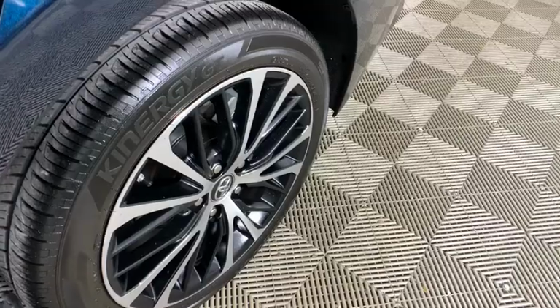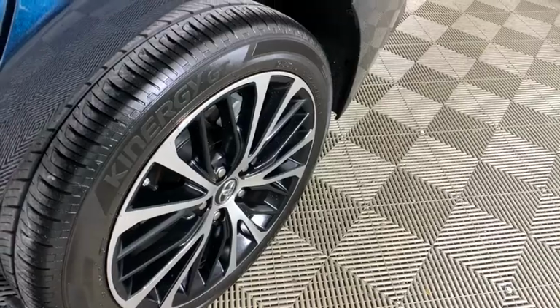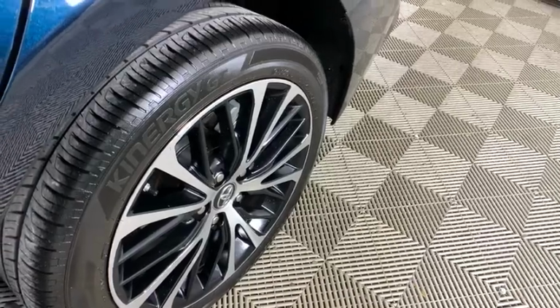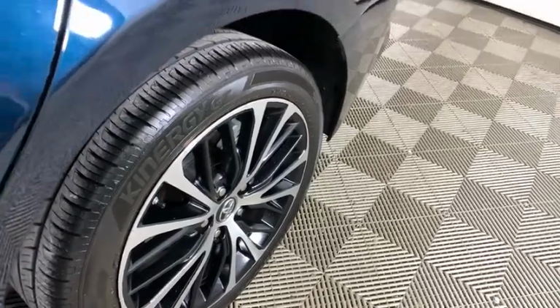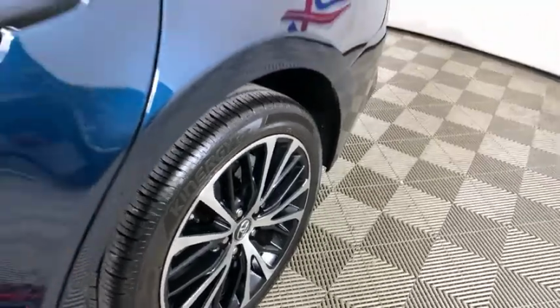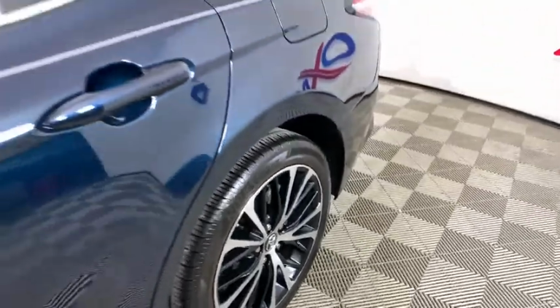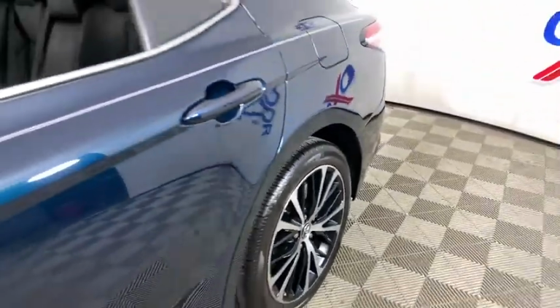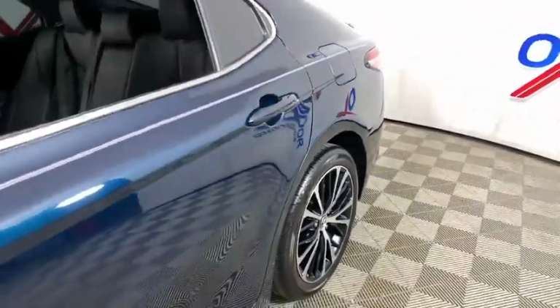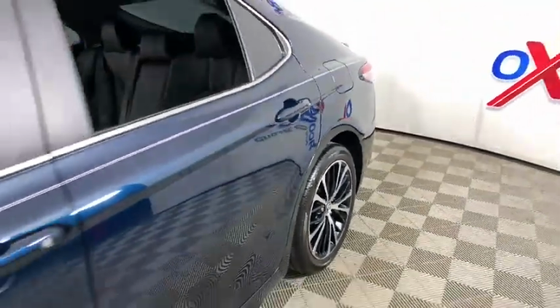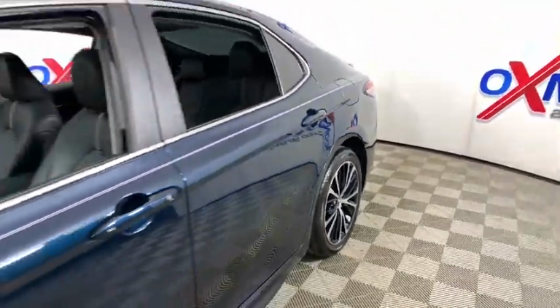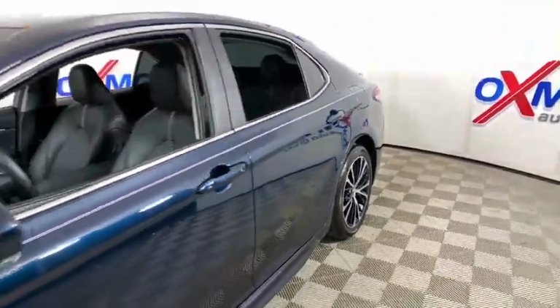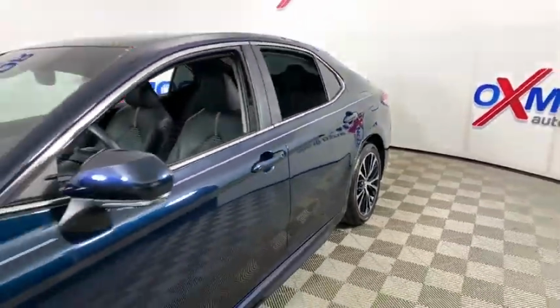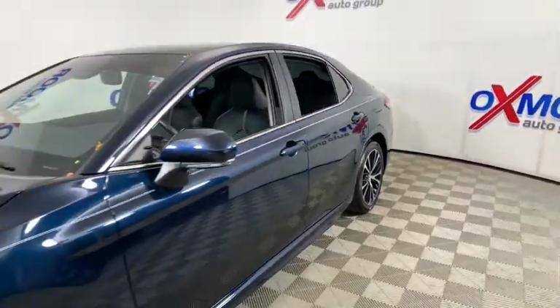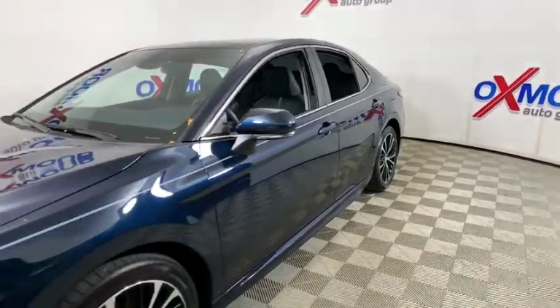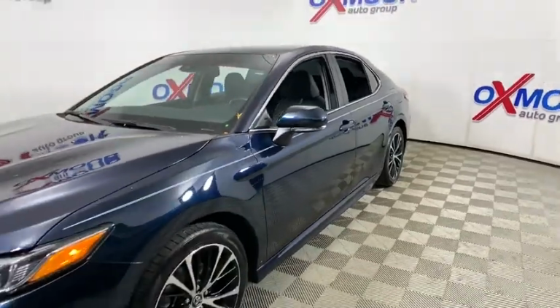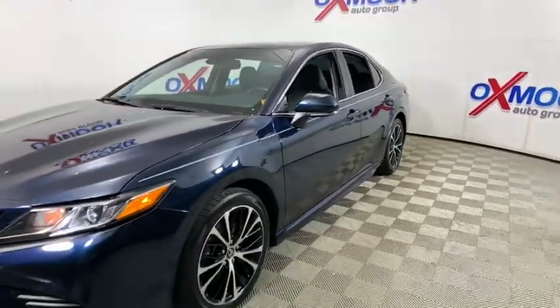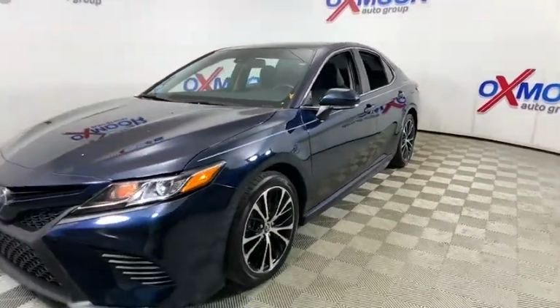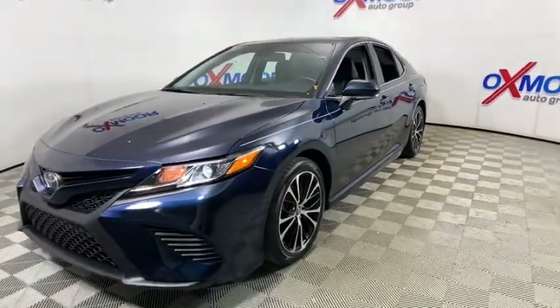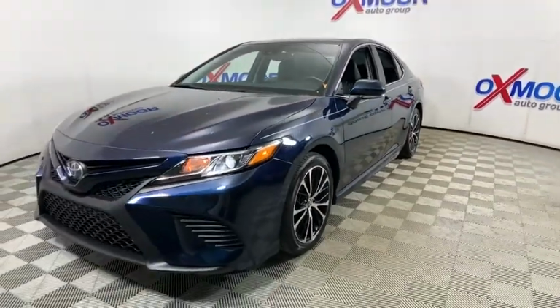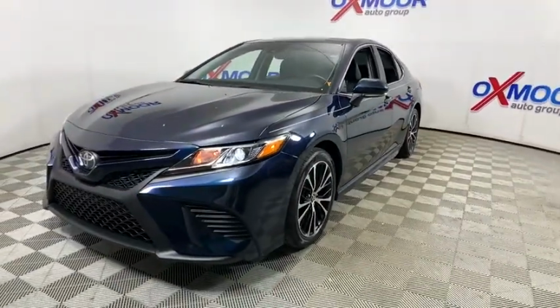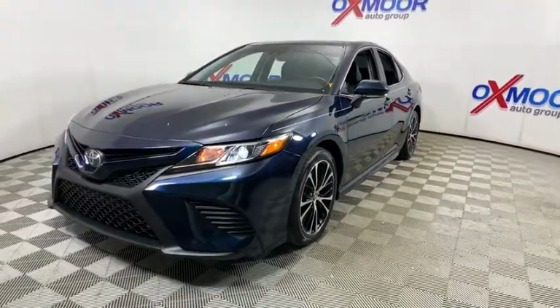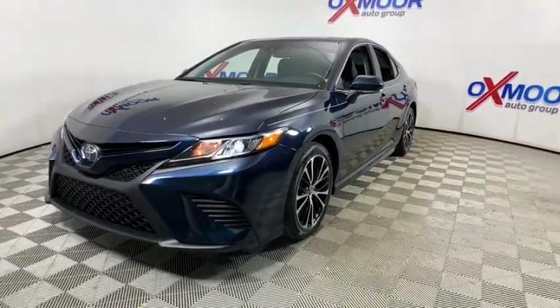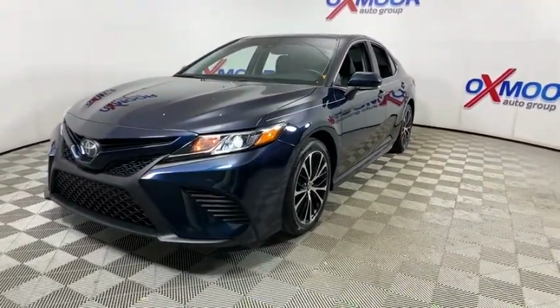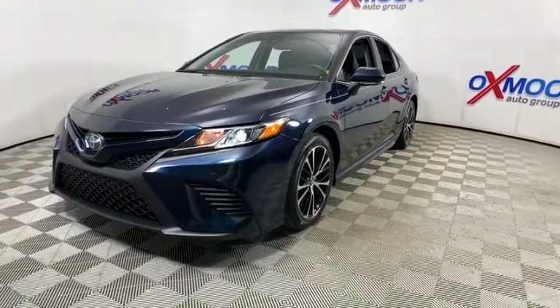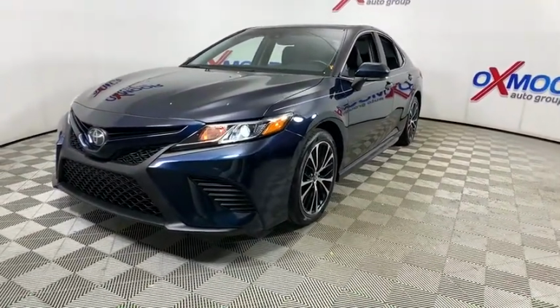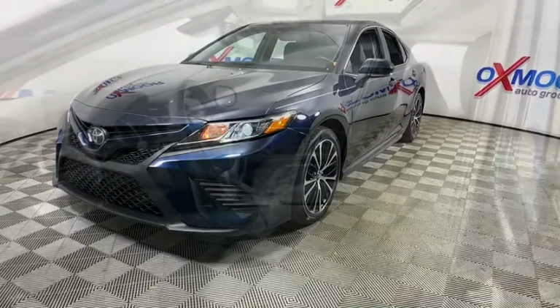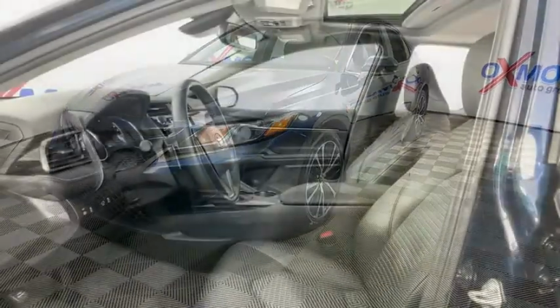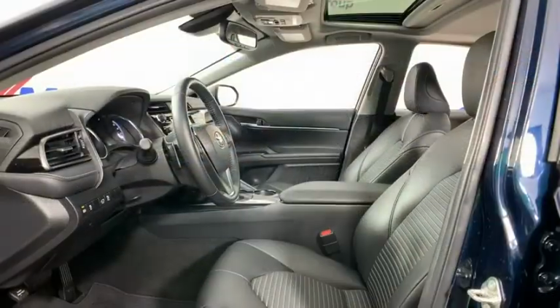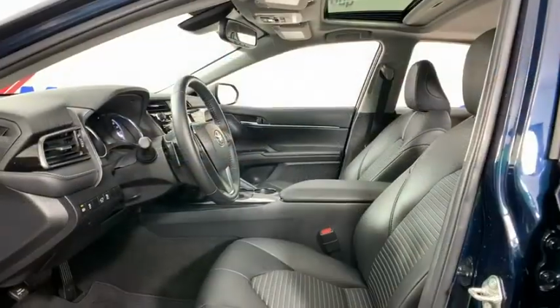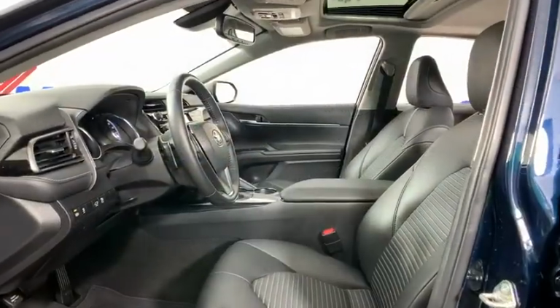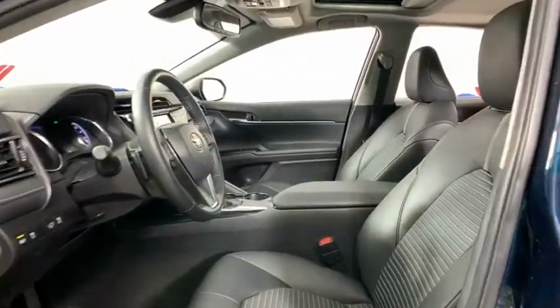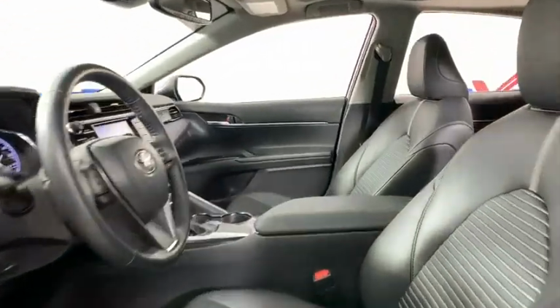Stop by and take a look at the 2019 Toyota Camry. Toyota Camry is an affordable, mid-size car — reliable and great, comfortable commuter car. This vehicle has less than 15,000 miles.